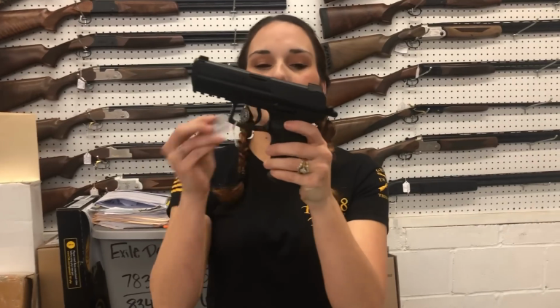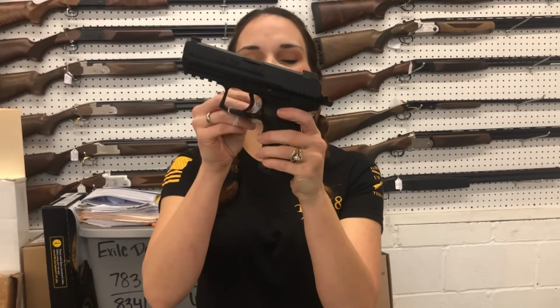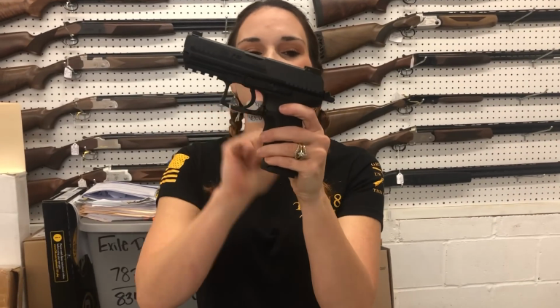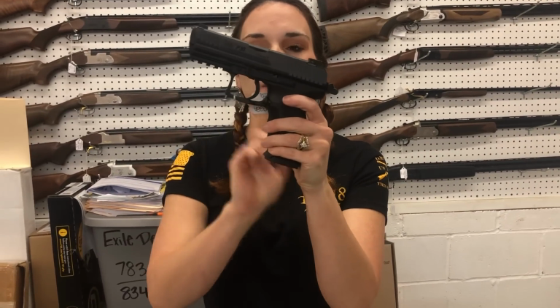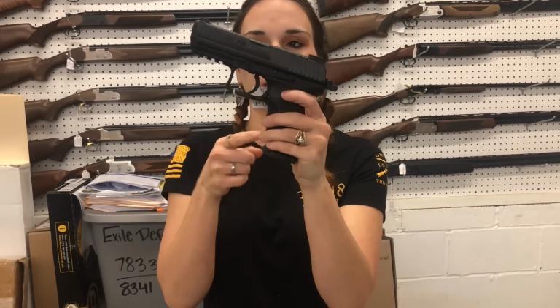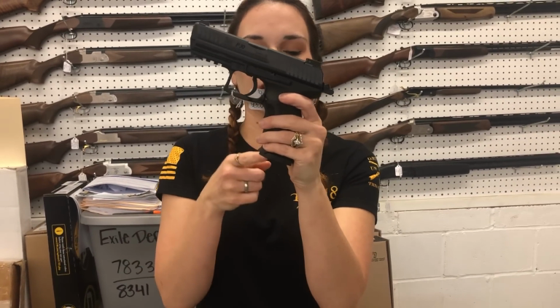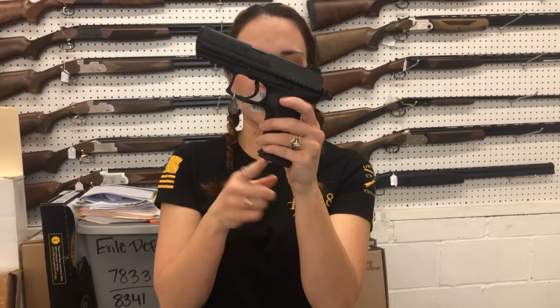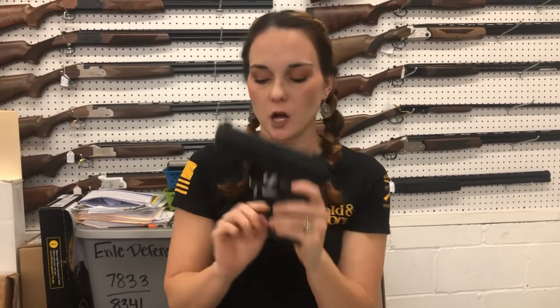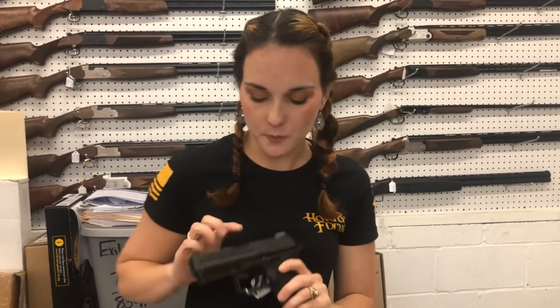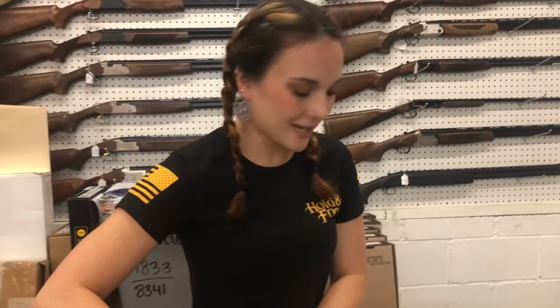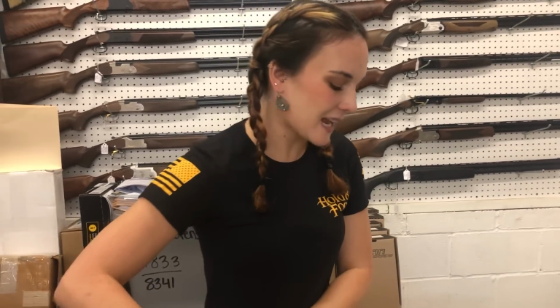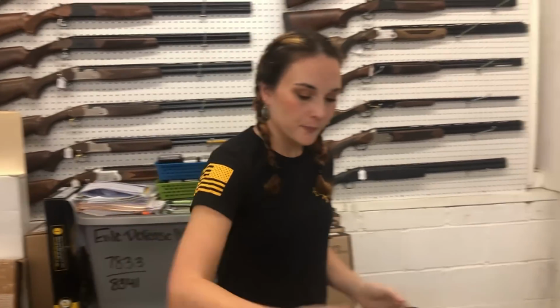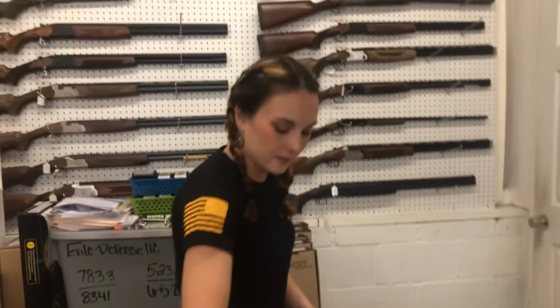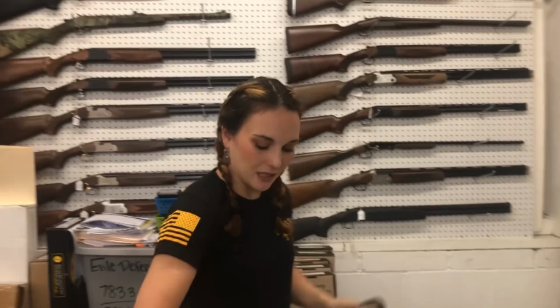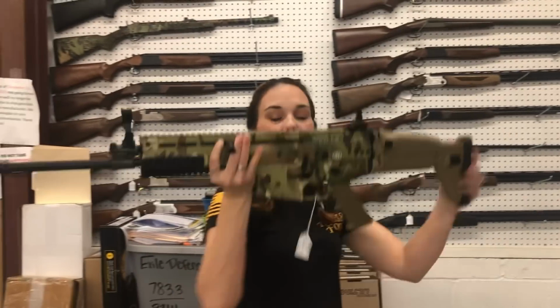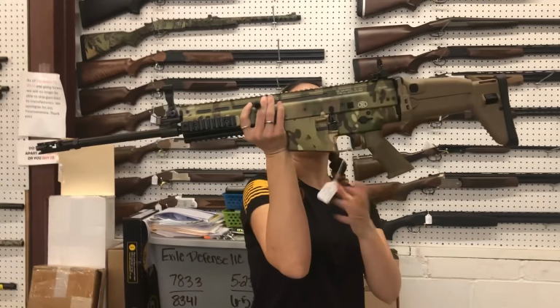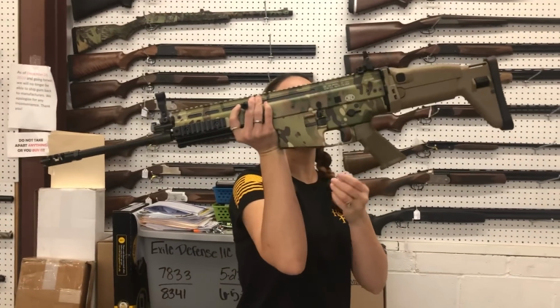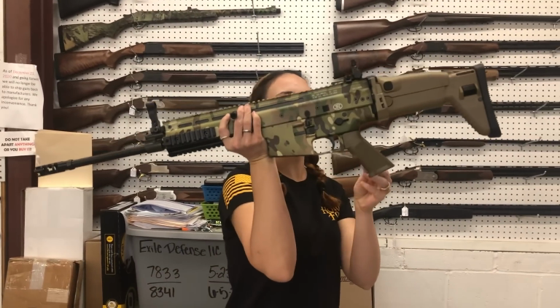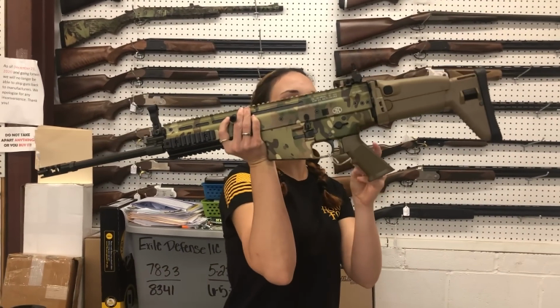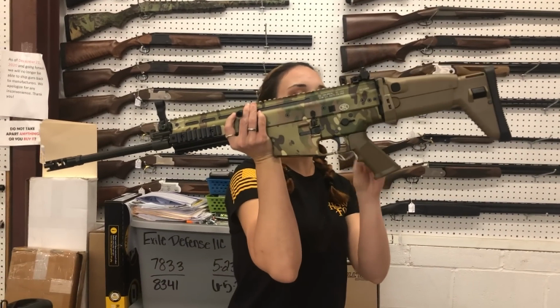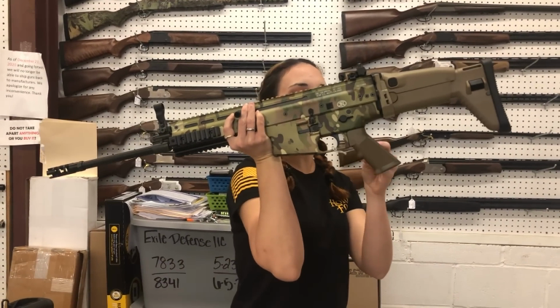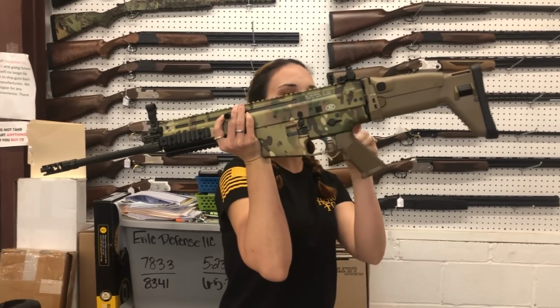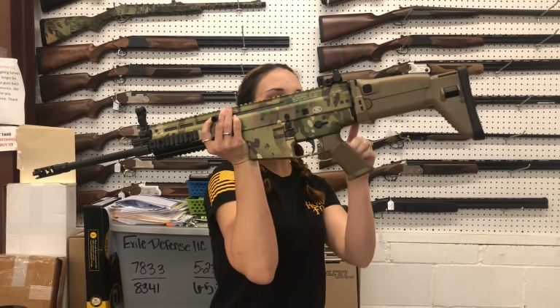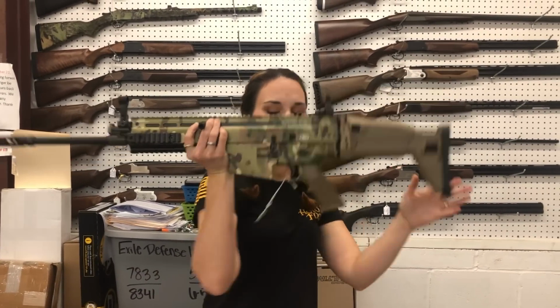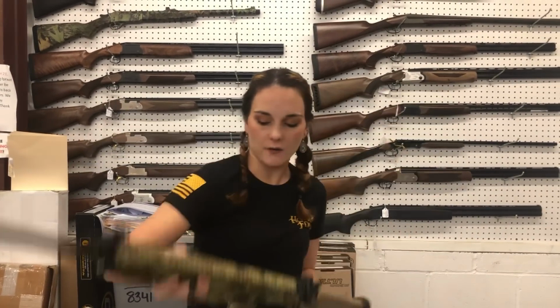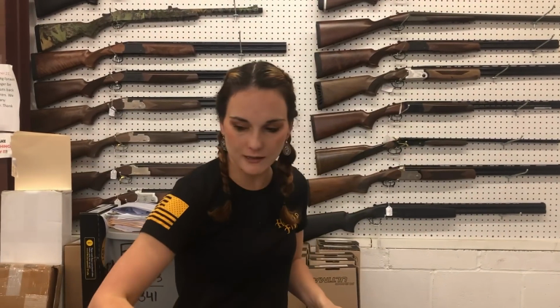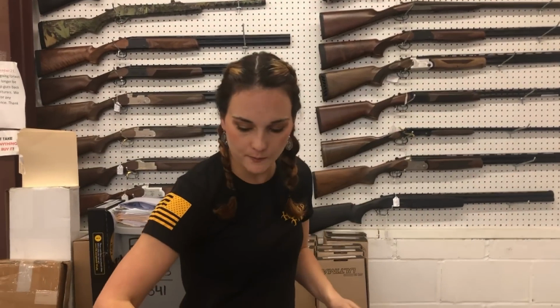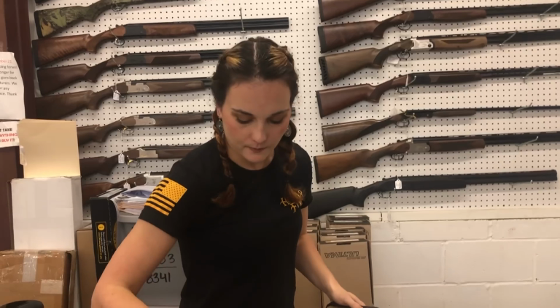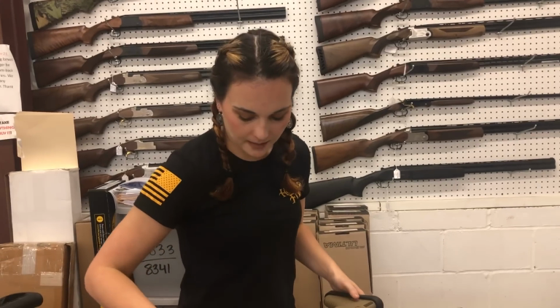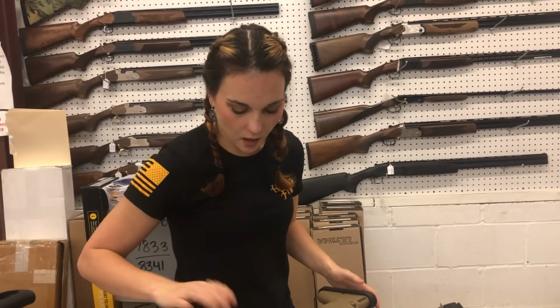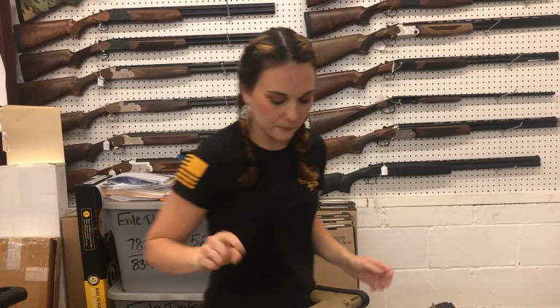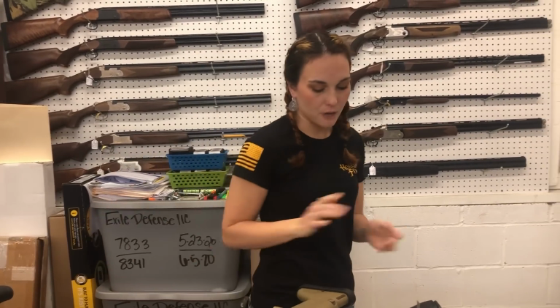HK P30 9mm. We've got the P30 at $730. We've also got the P30SK. Beautiful FN SCAR 17 .308 in the multicam y'all. She is $3,500 — that is the non-reciprocating model.